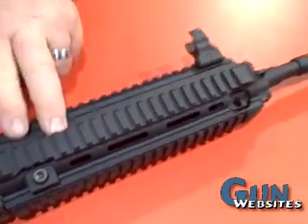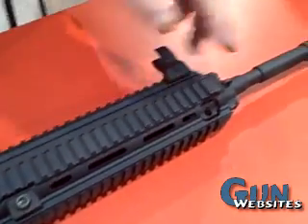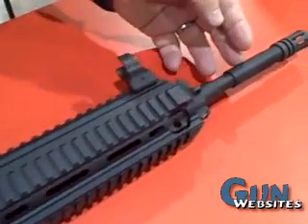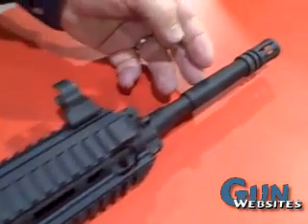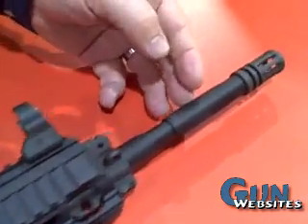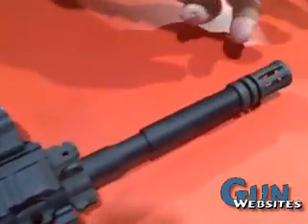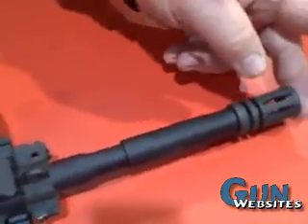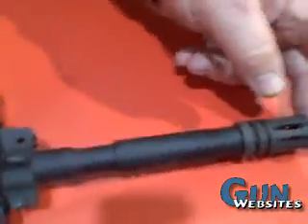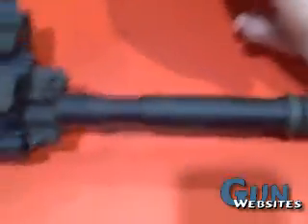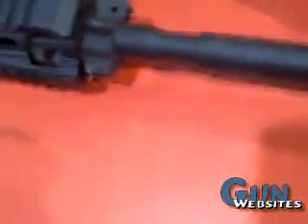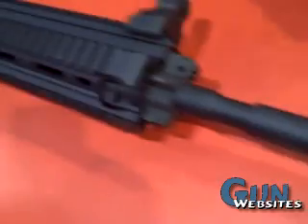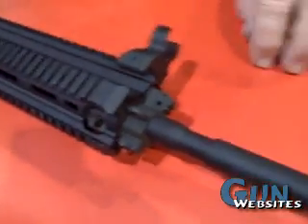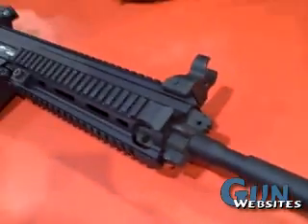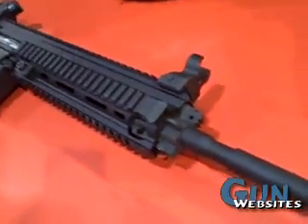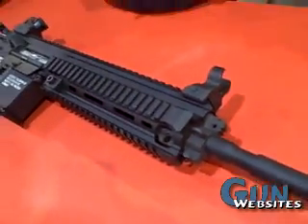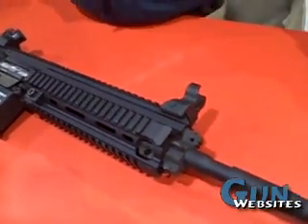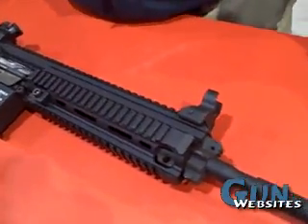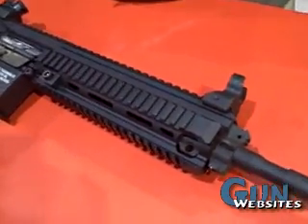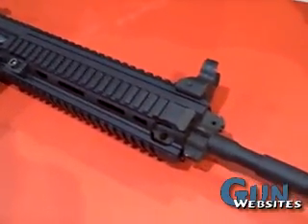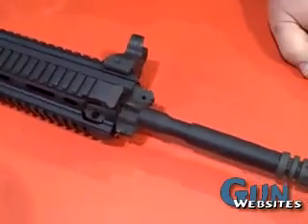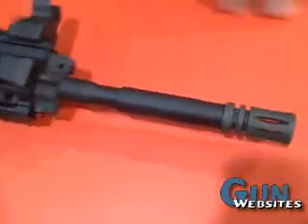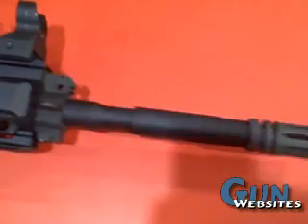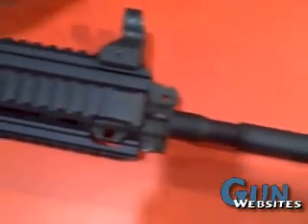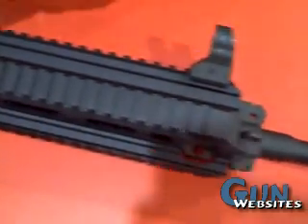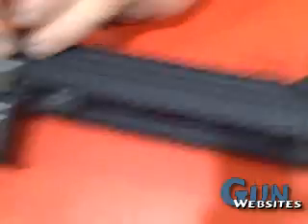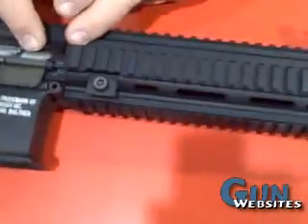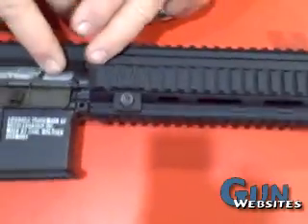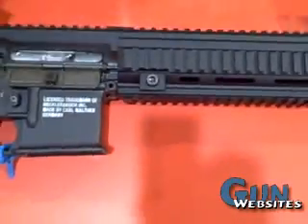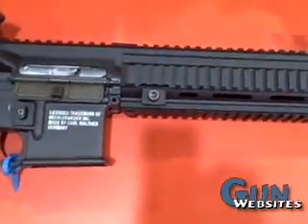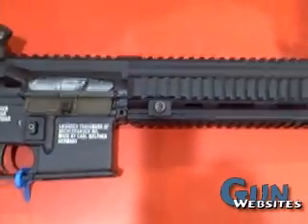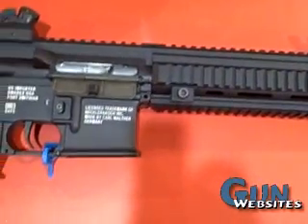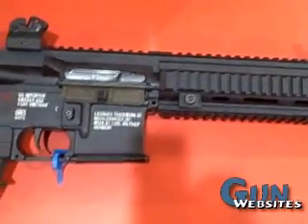From there we go to our barrel — it's threaded on the end here, you can take that off, and you can put a P22 suppressor can on it. This barrel is tensioned from the breech block to the muzzle, which helps us with our accuracy.